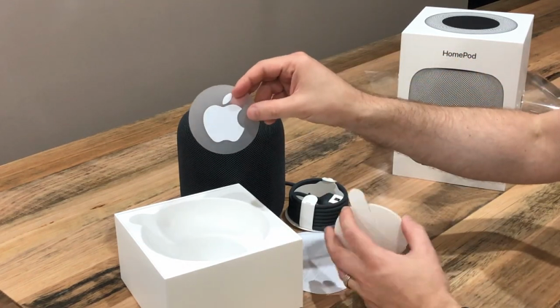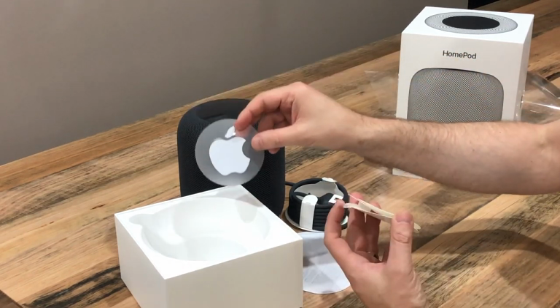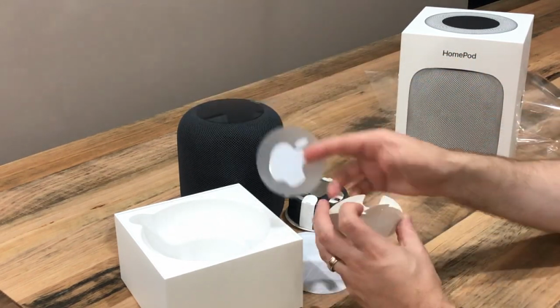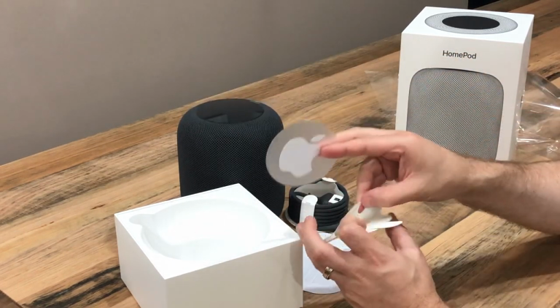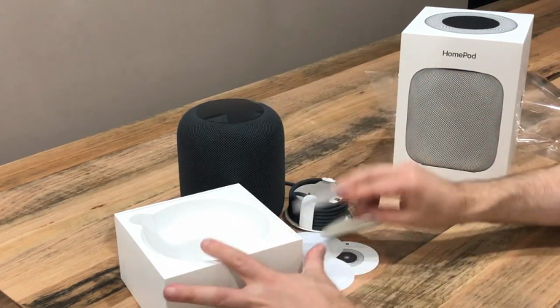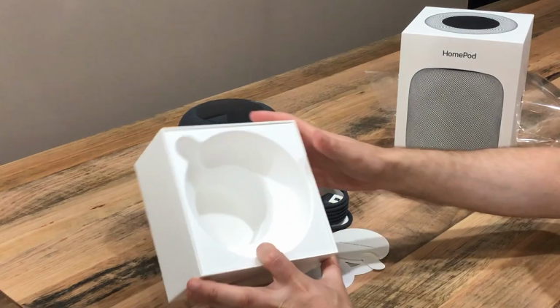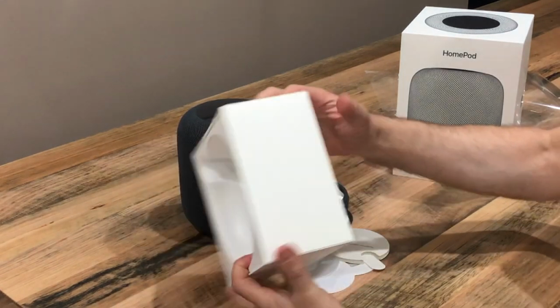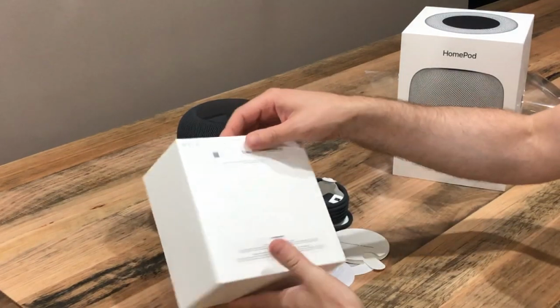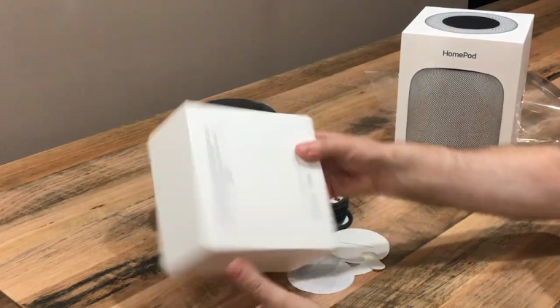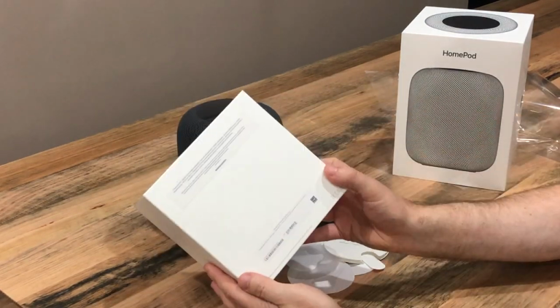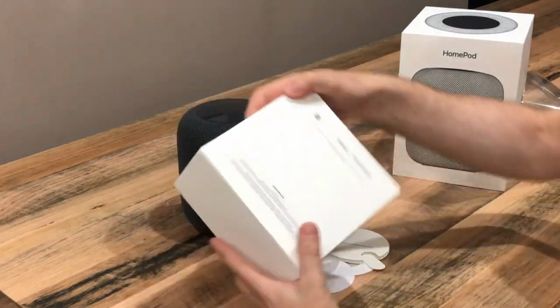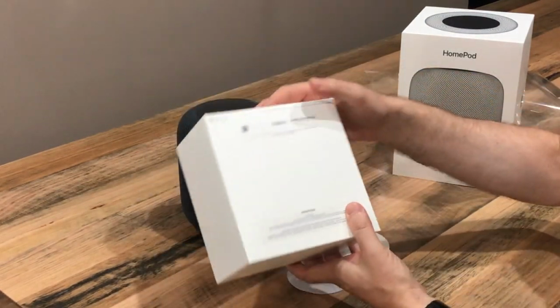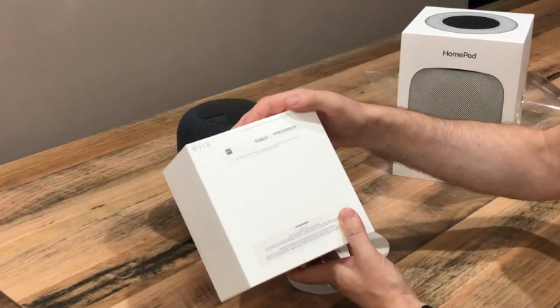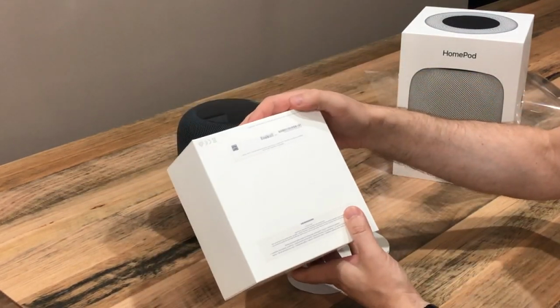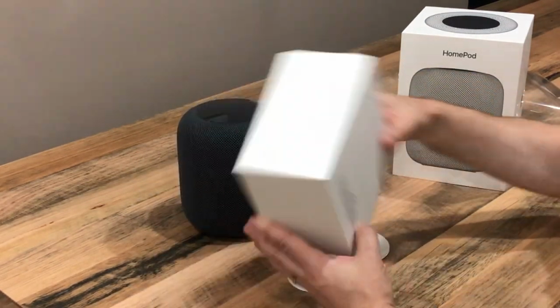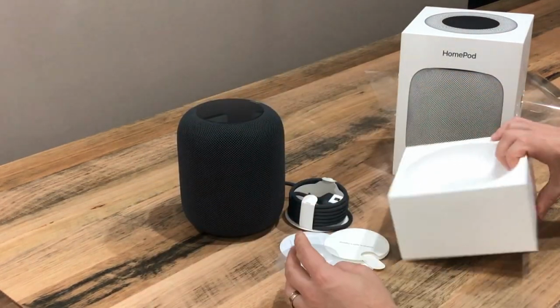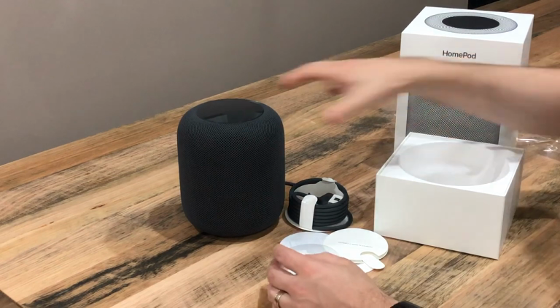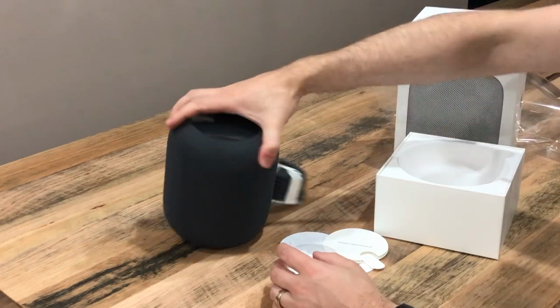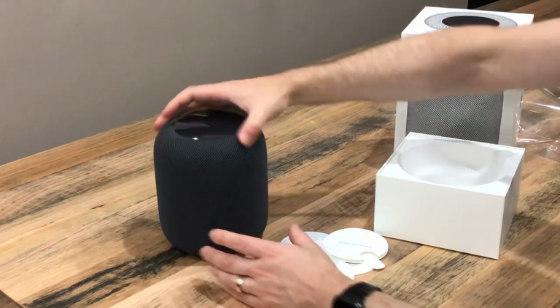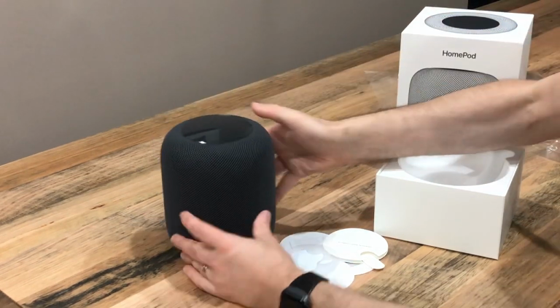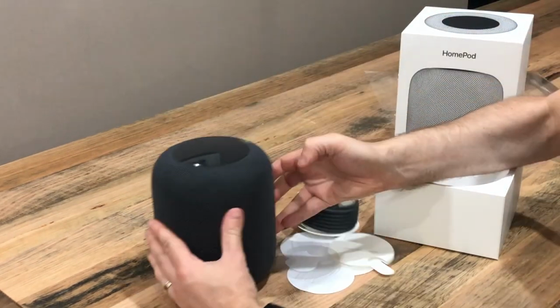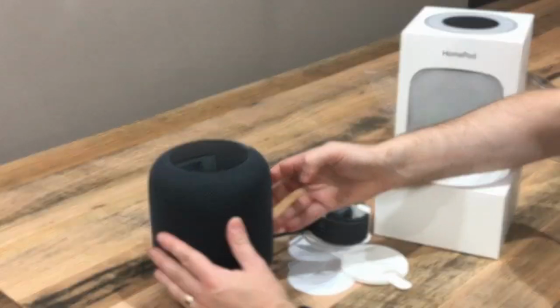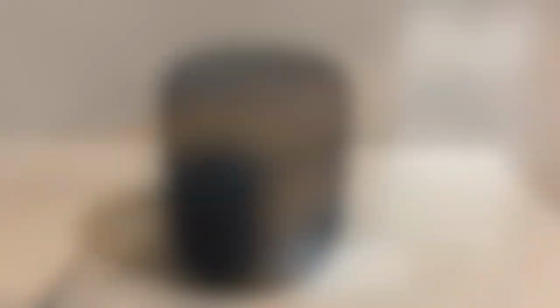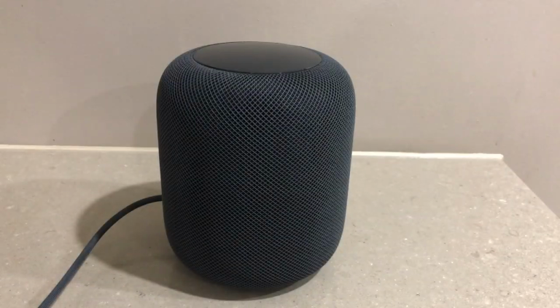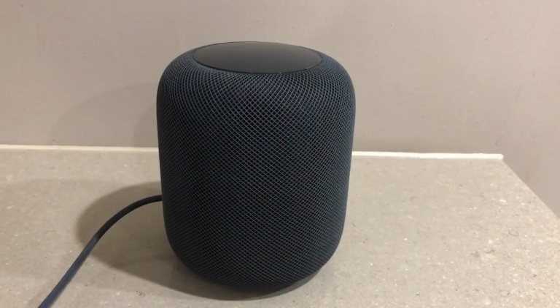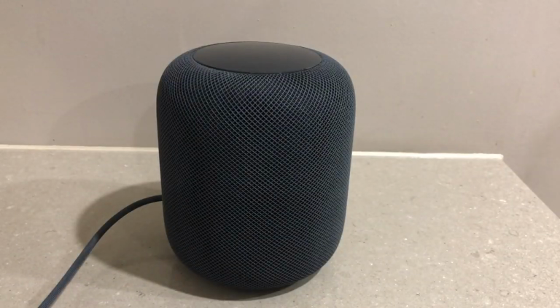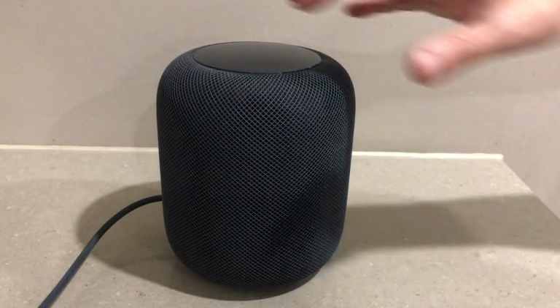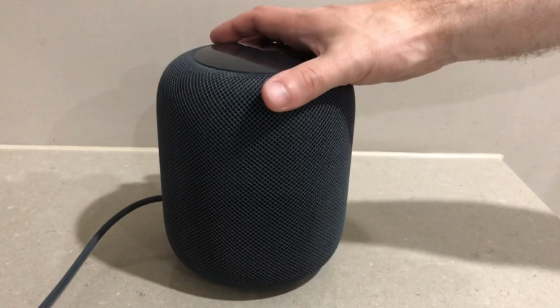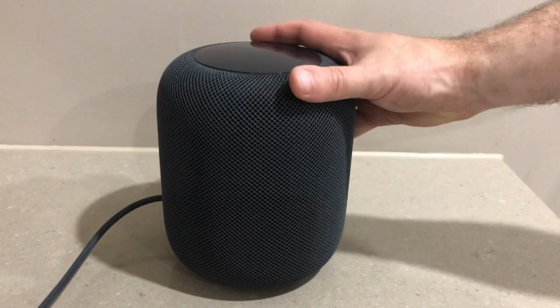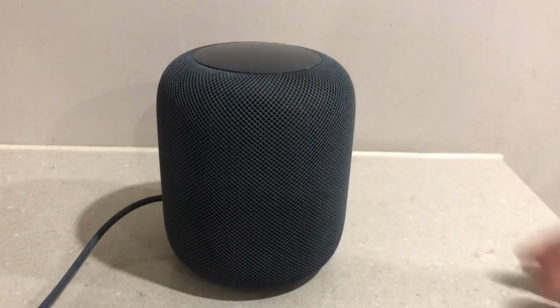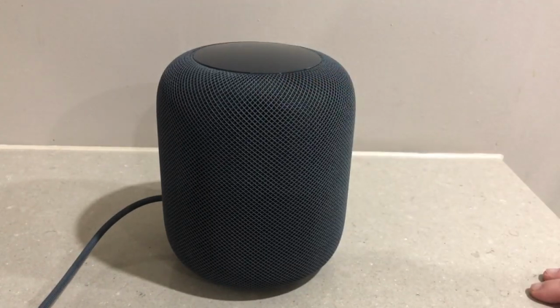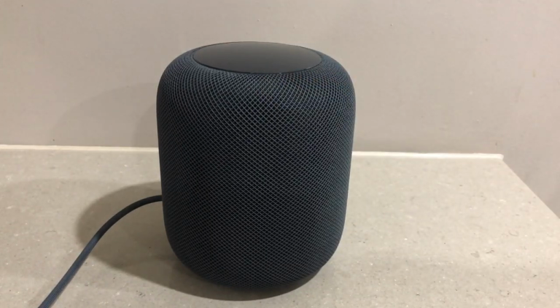So that is really it — that's inside the box. This is the Space Grey HomePod. Here is the HomePod all ready to go. We're going to now configure it on our iPhone.